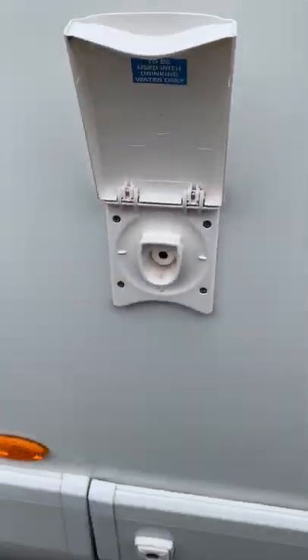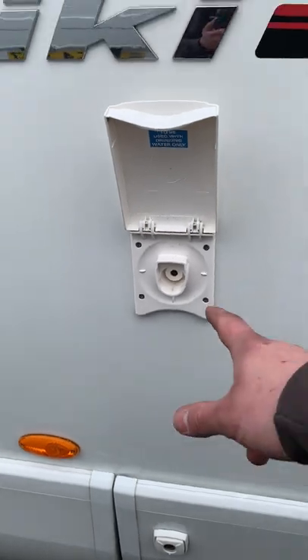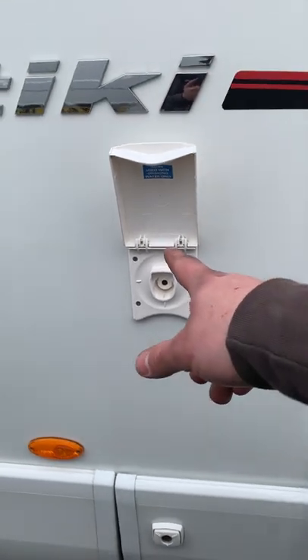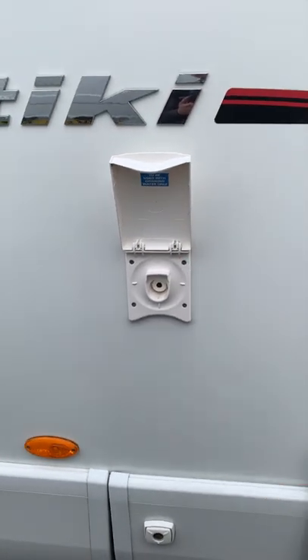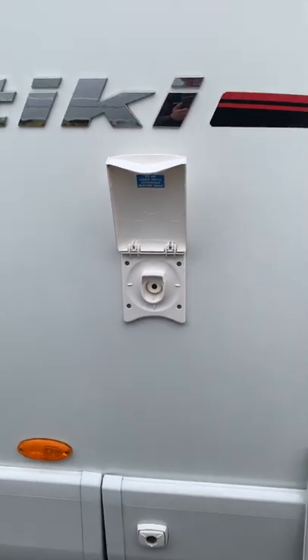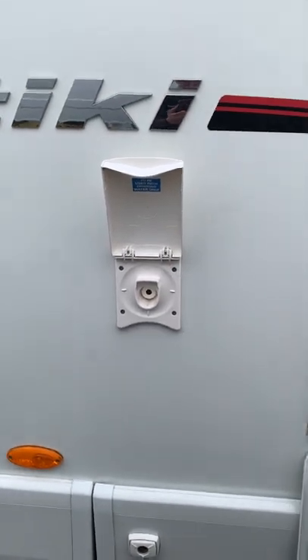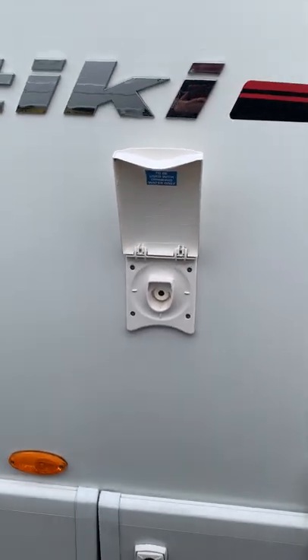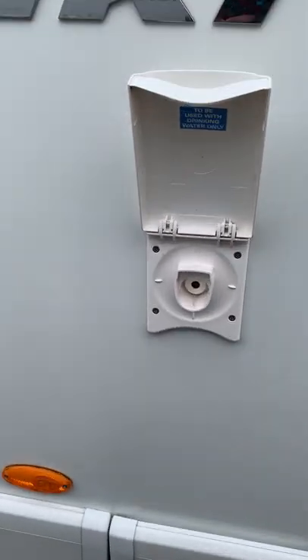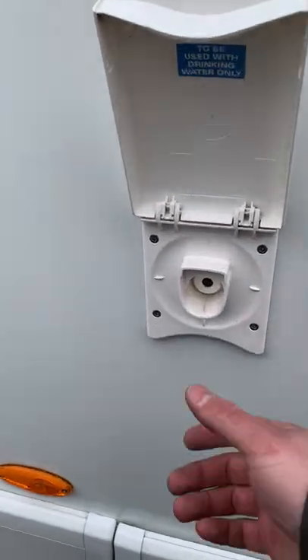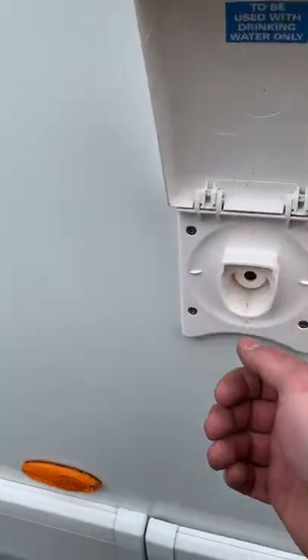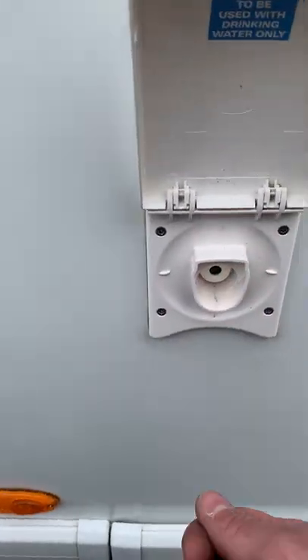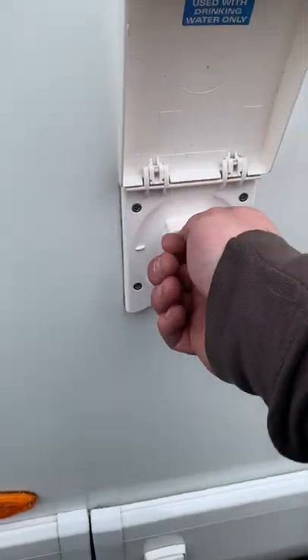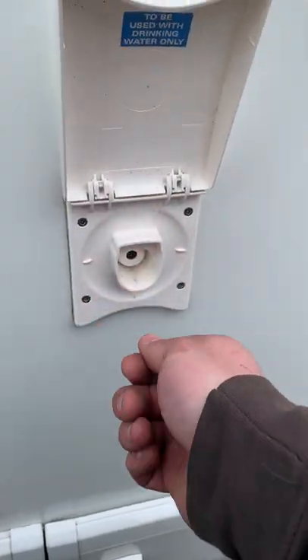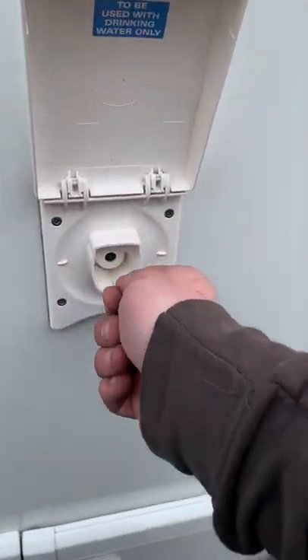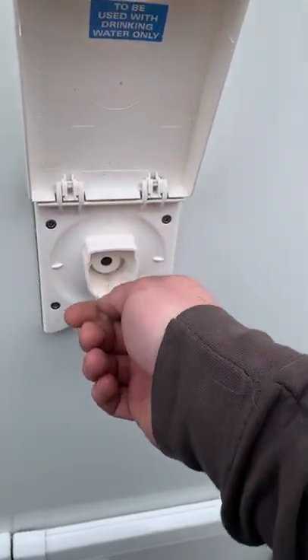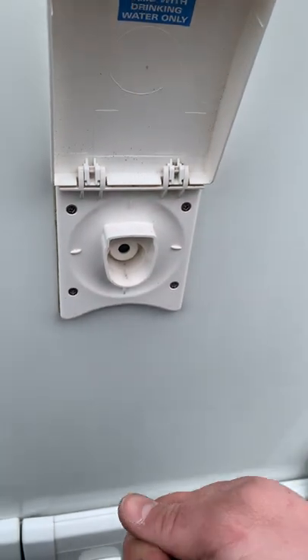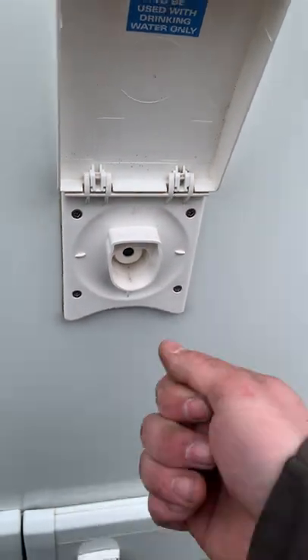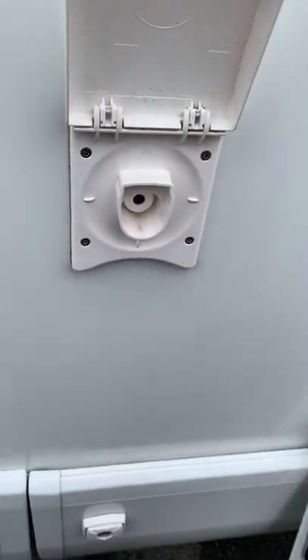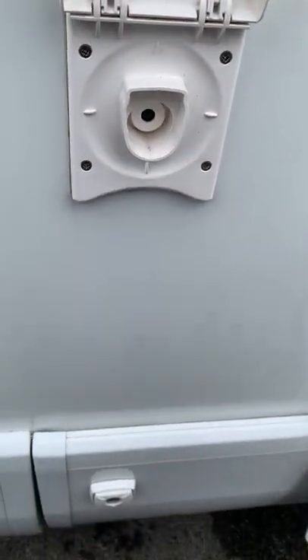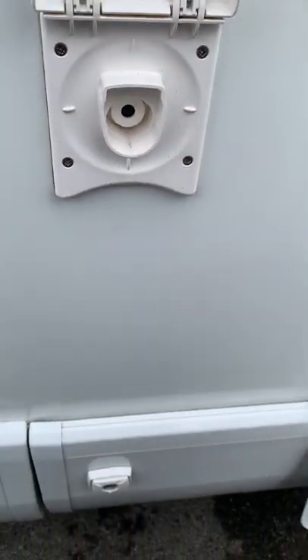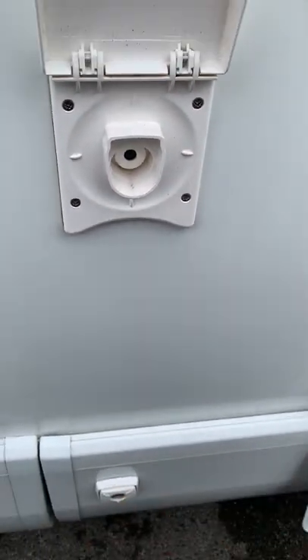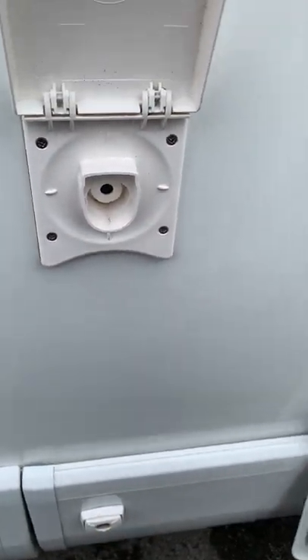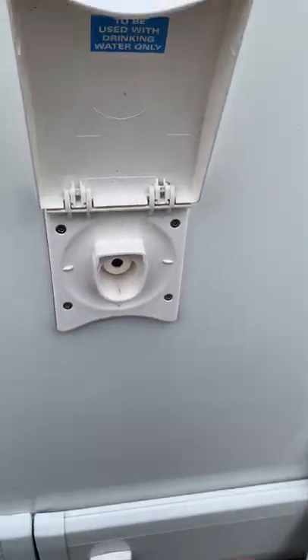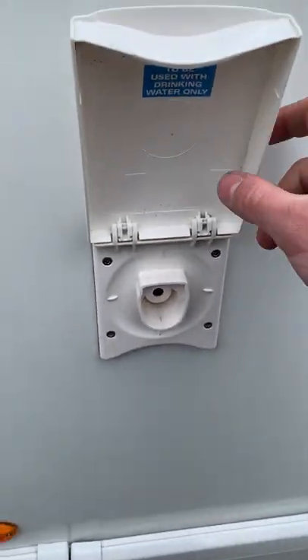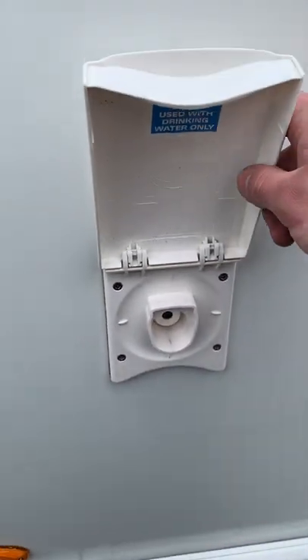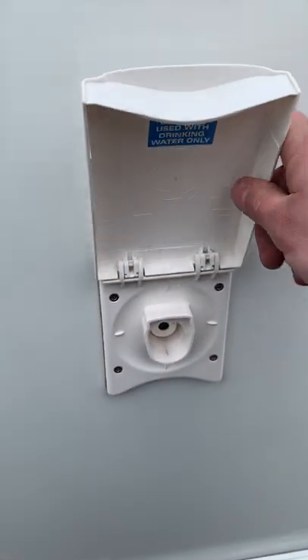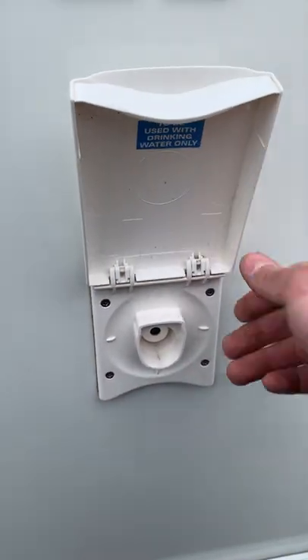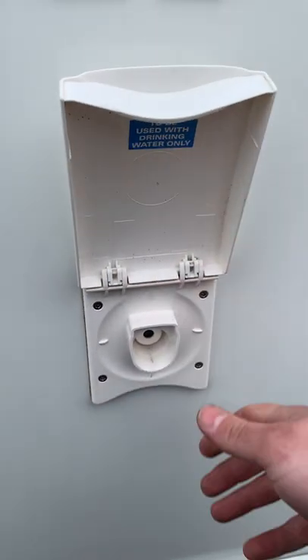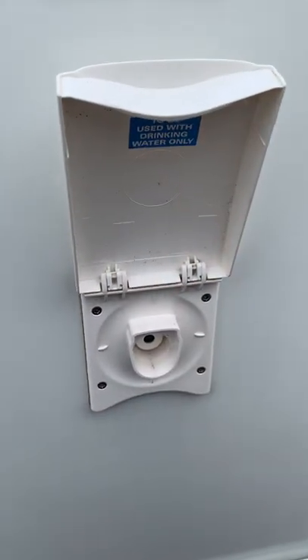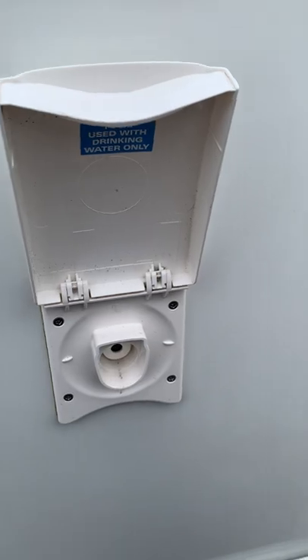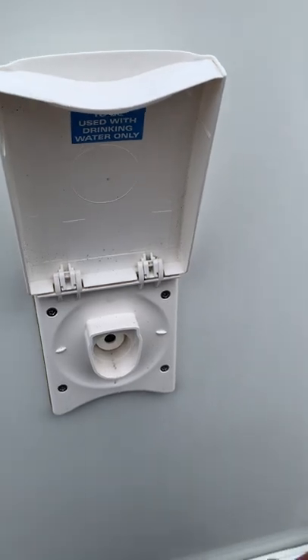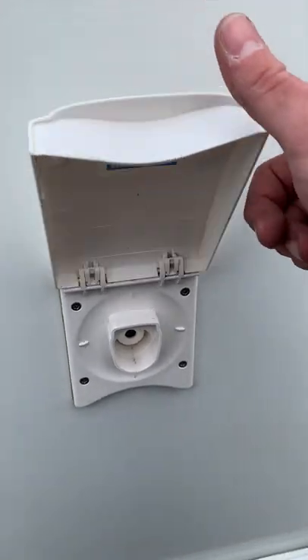You've got an external water point here as well. If you have the right hose fitting, you can just plug it in and use it to wash your boots, wash your dog, whatever — quite handy.